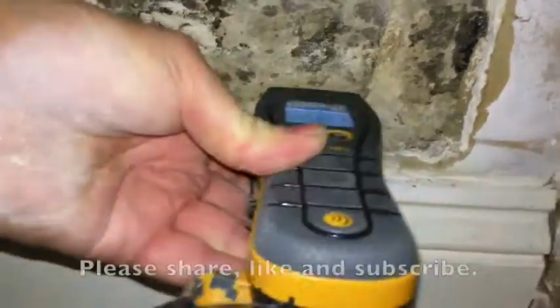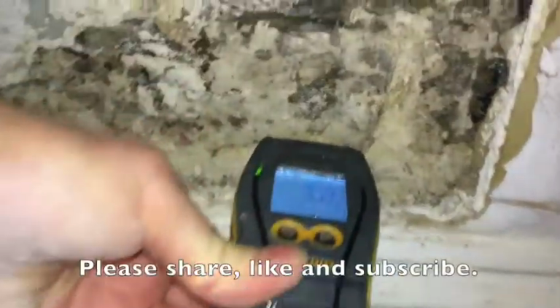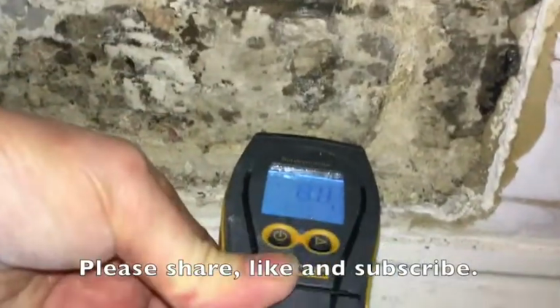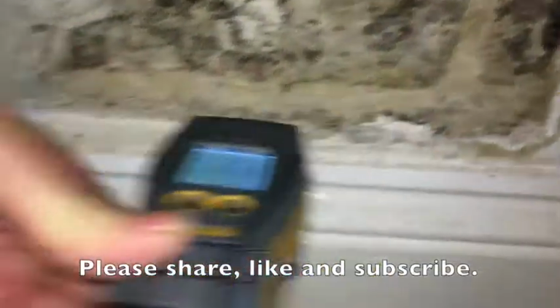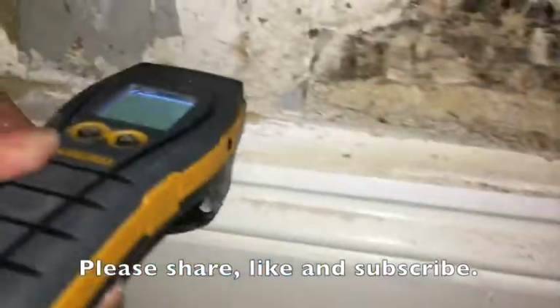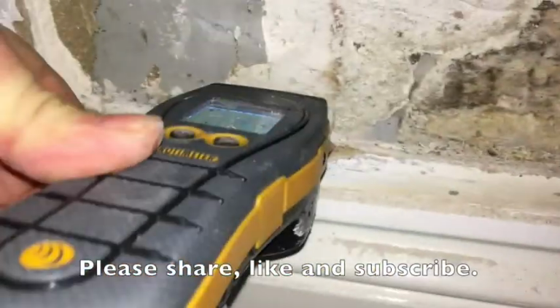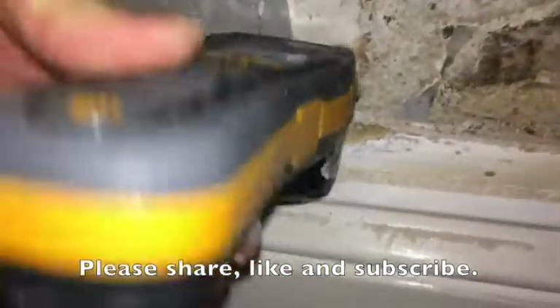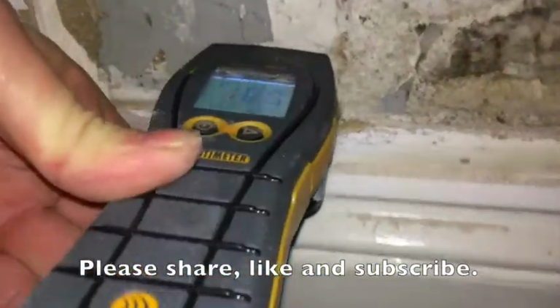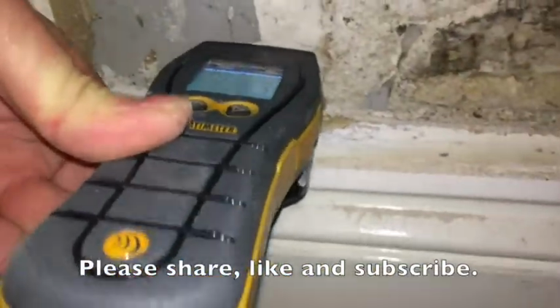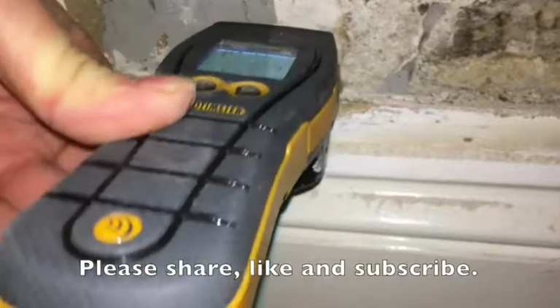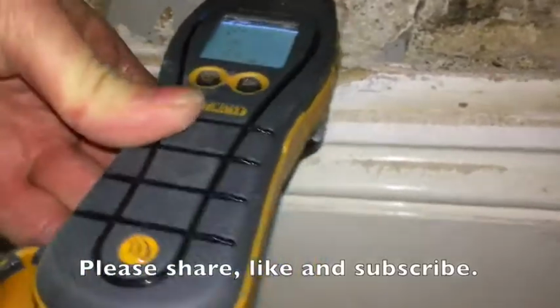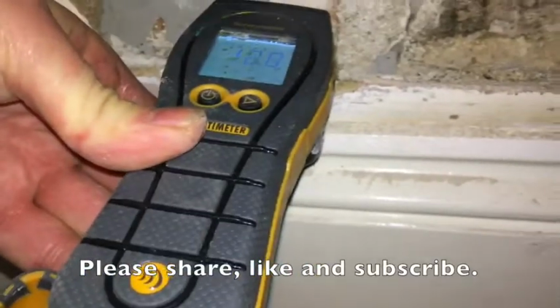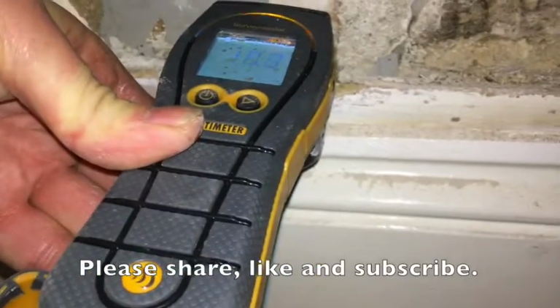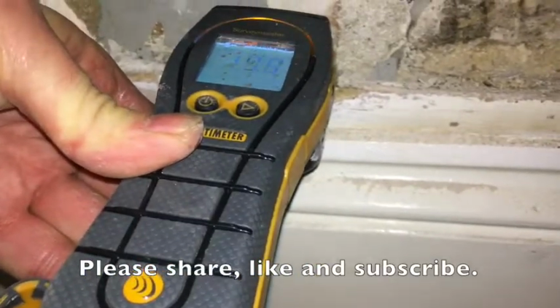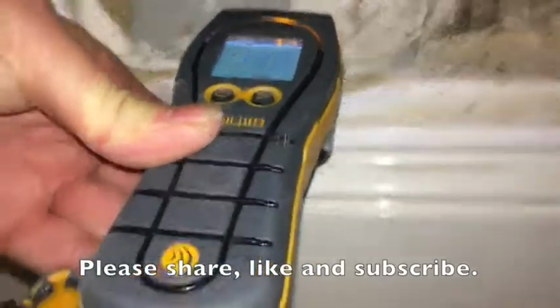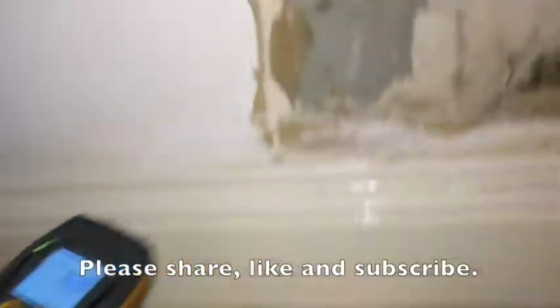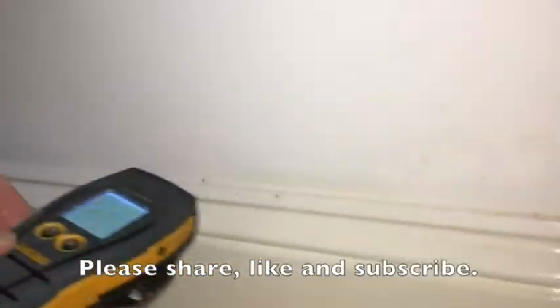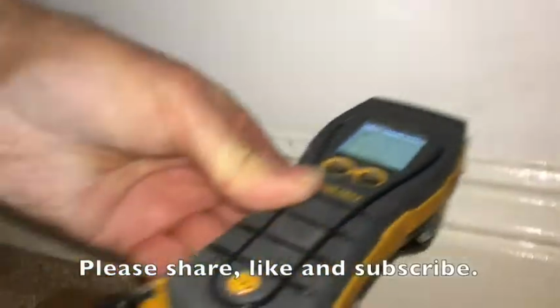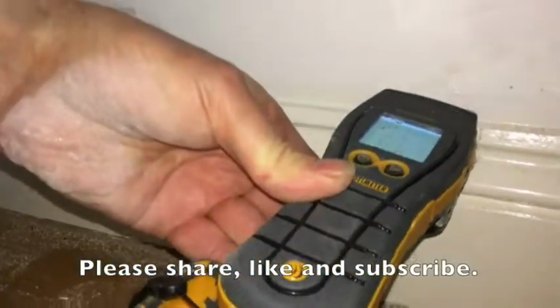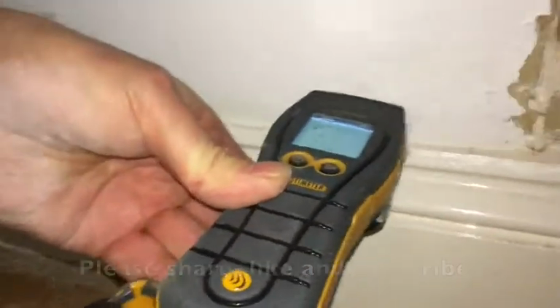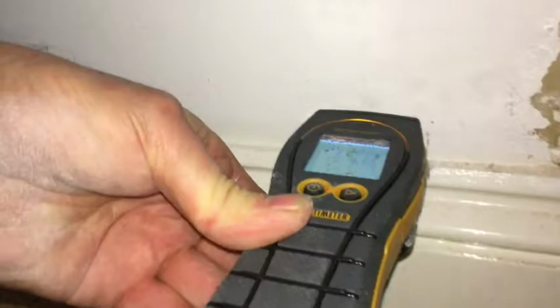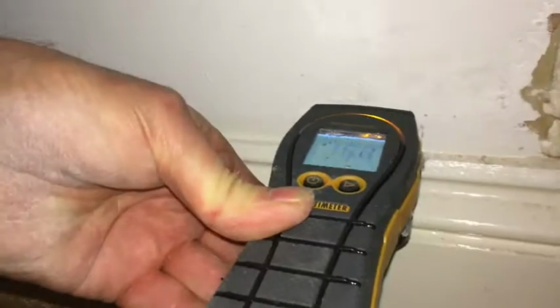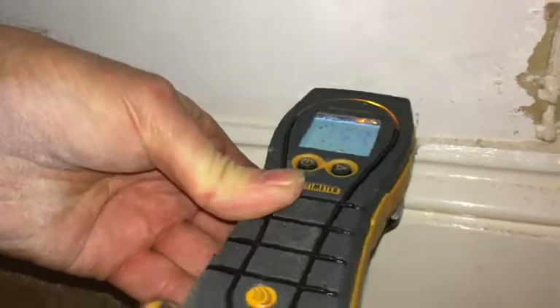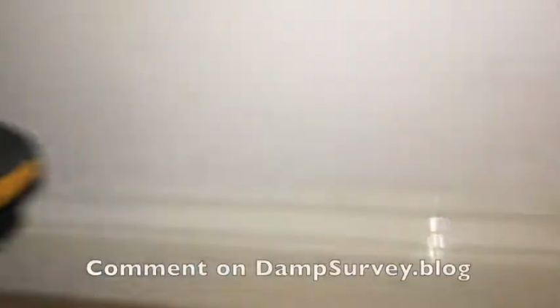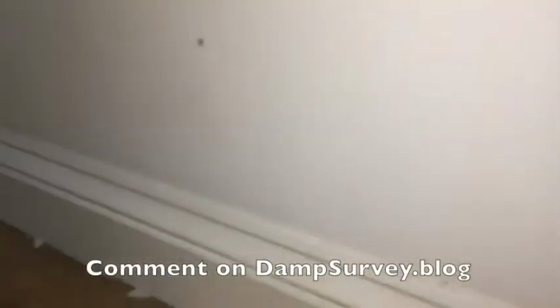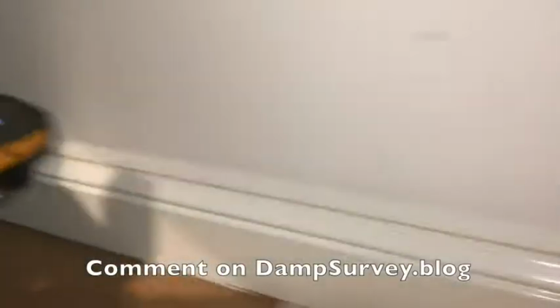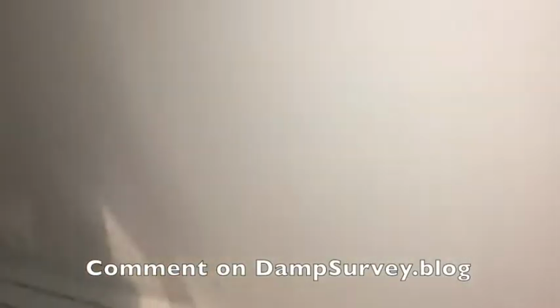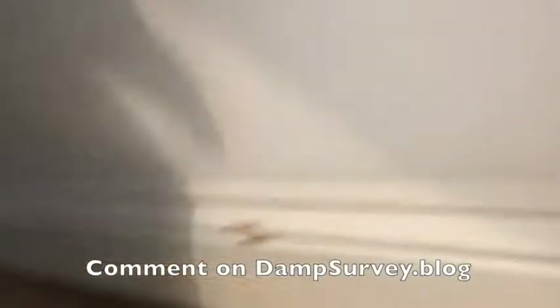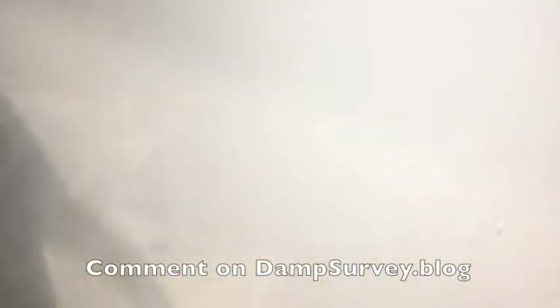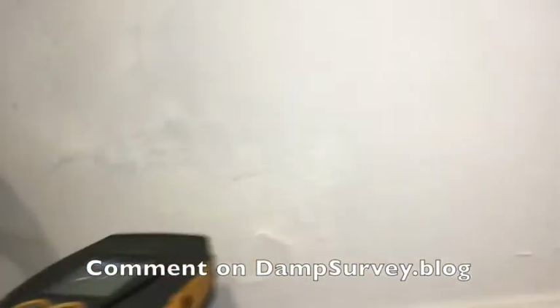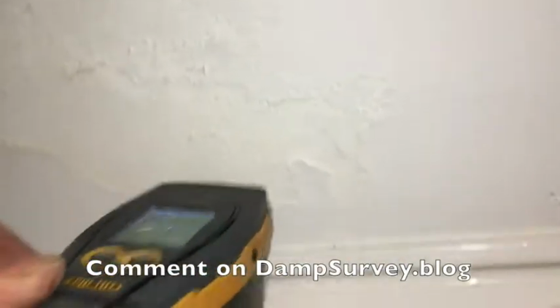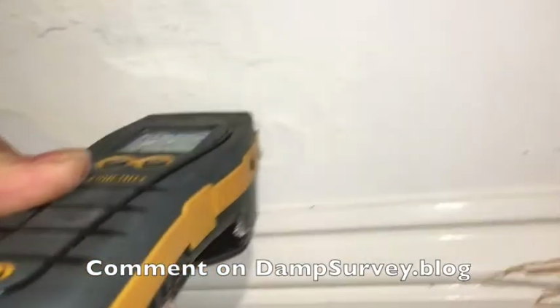Please share us, like us, subscribe, and visit the website dampsurvey.blog. Leave any comments — very happy to evaluate and test any new meters or systems for evaluating damp.